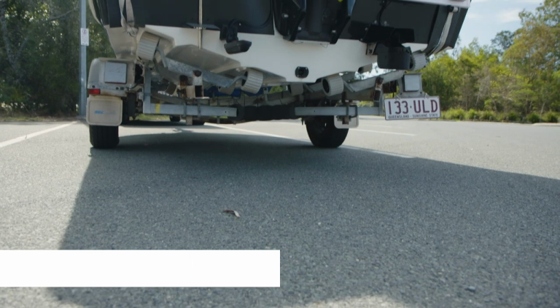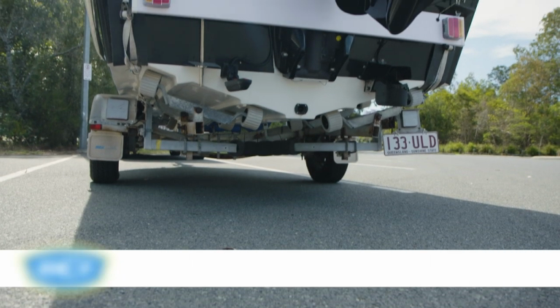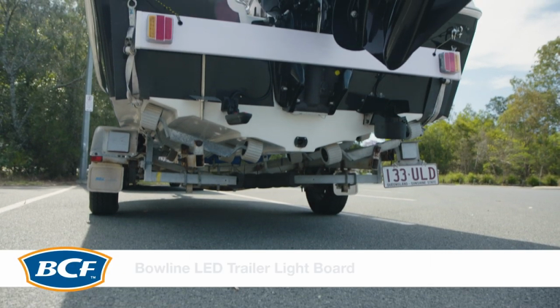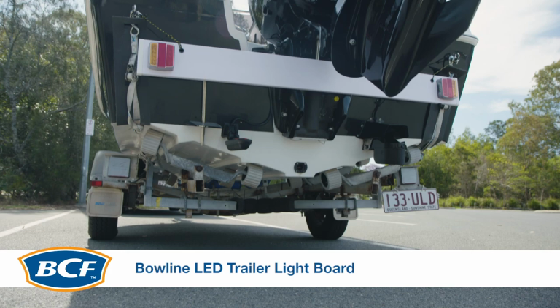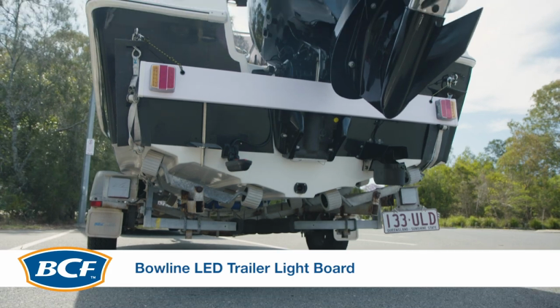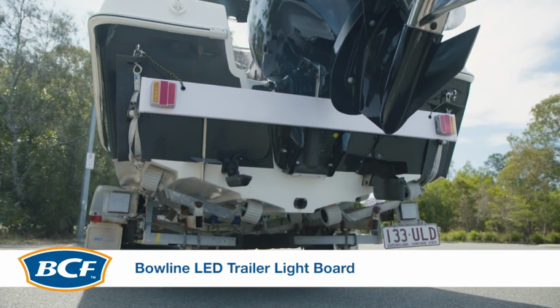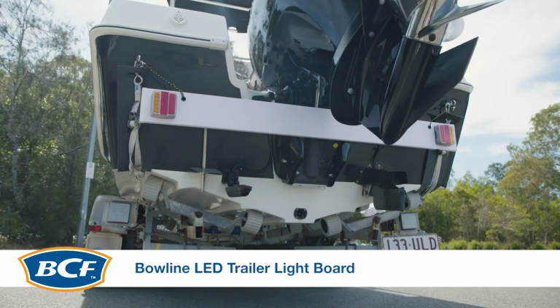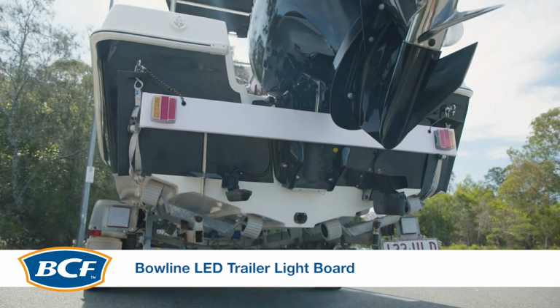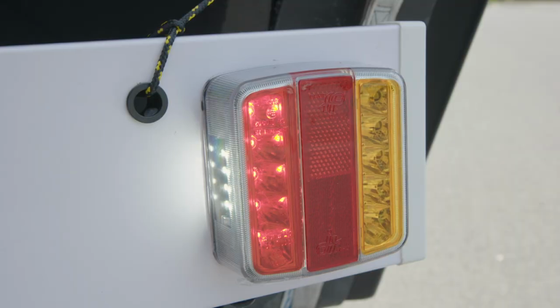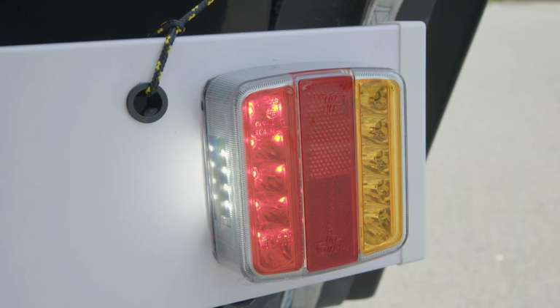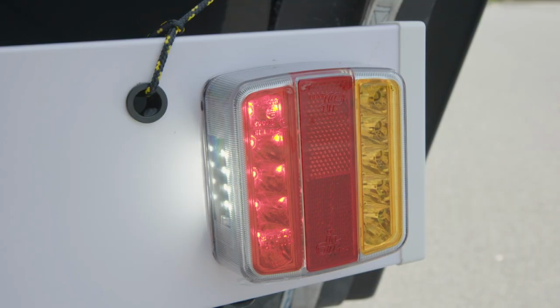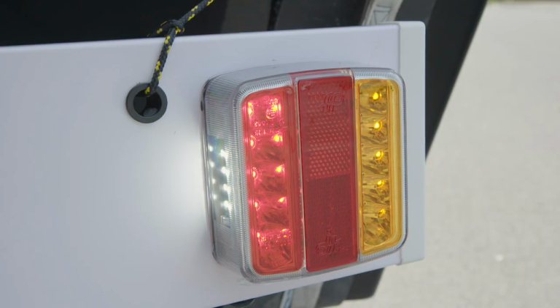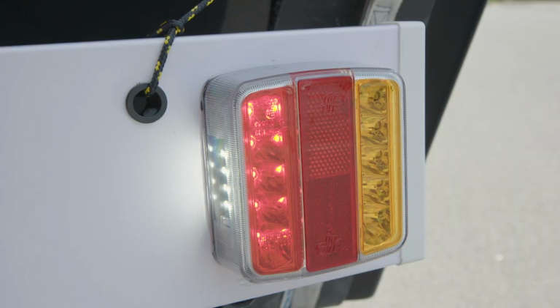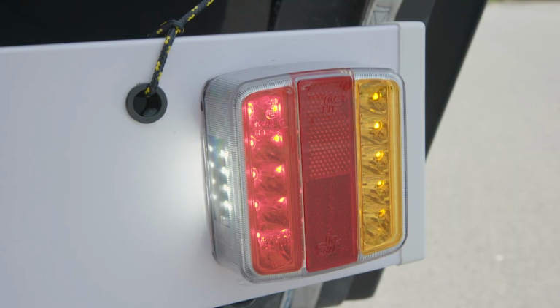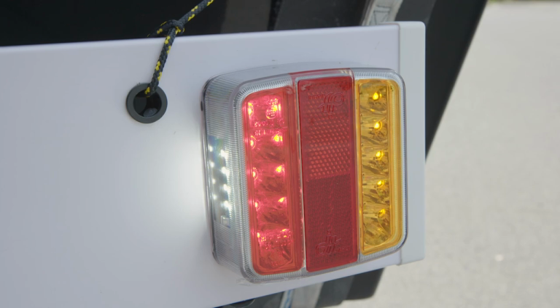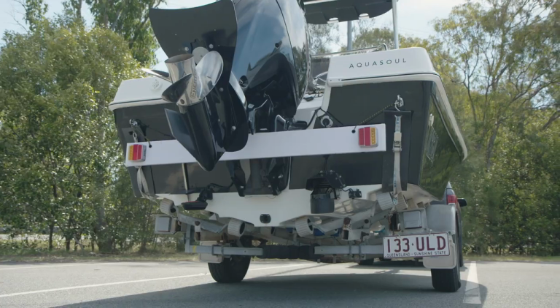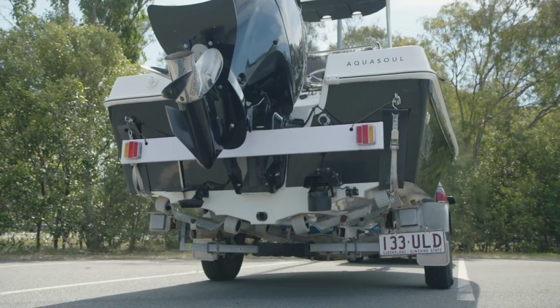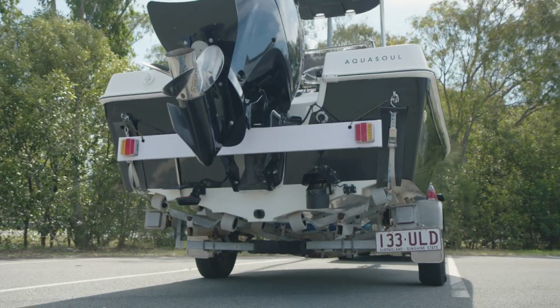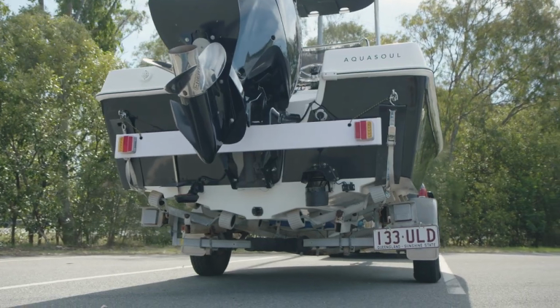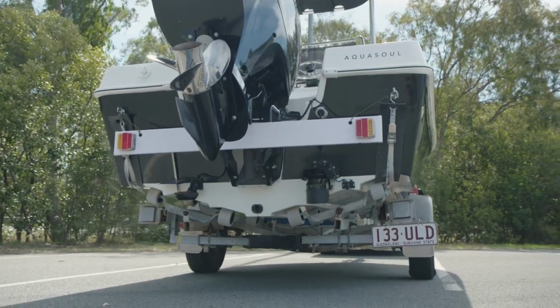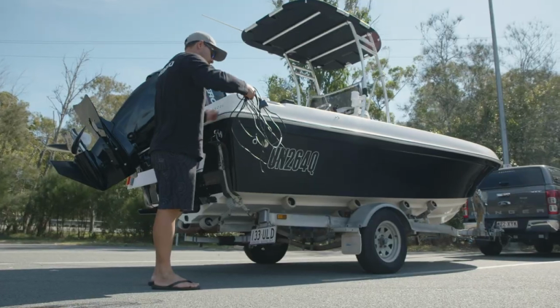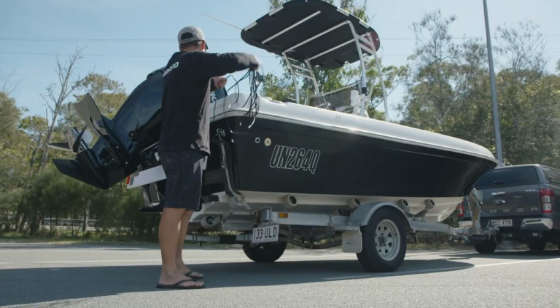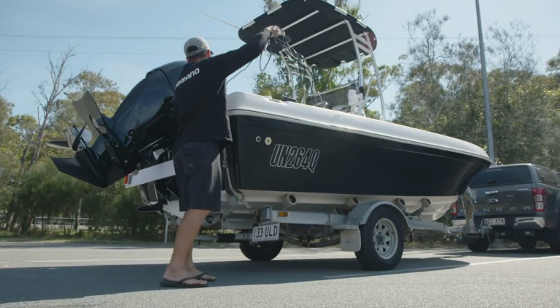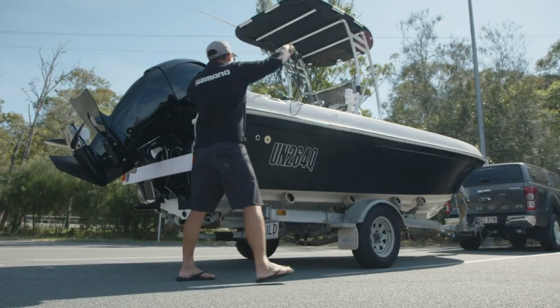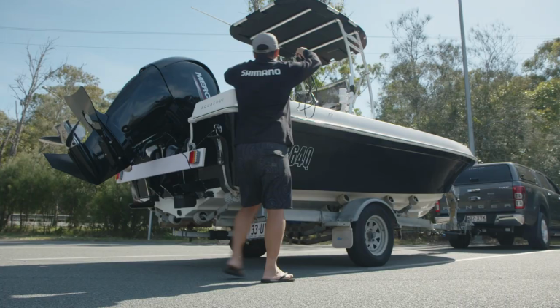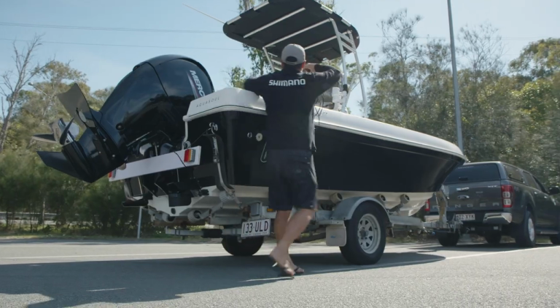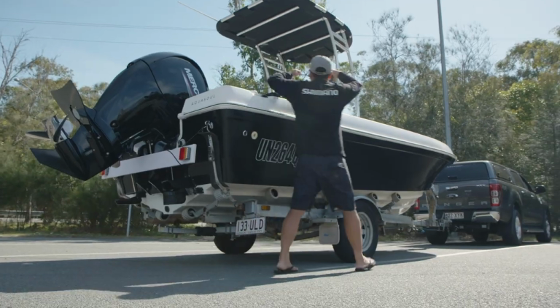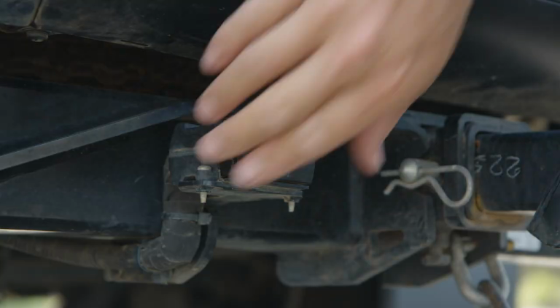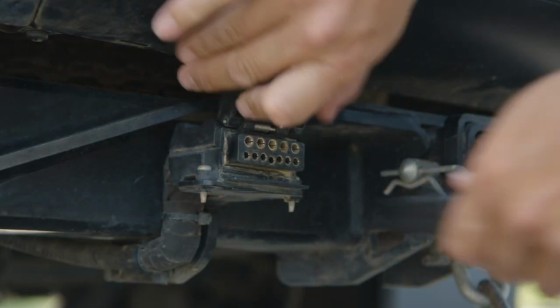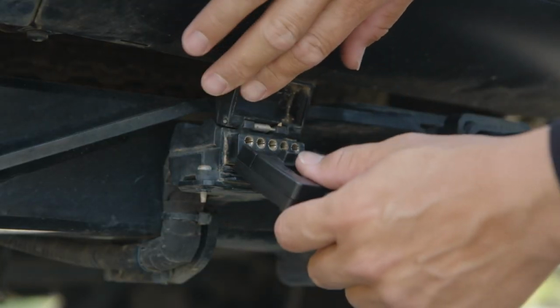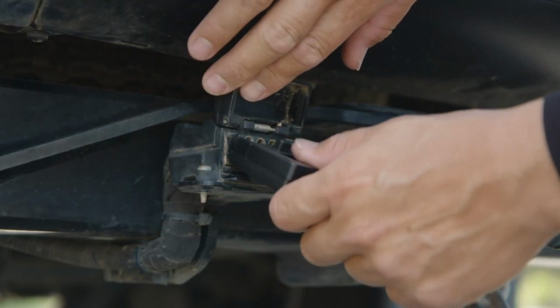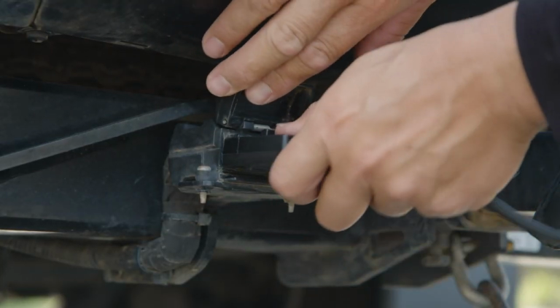Check out this handy Bowline LED trailer light board. Brake, tail and indicator lights are all mounted onto this 1.5 meter PVC board. This easy to use design is complete with an 8 meter cable and fitted with a flat 7 pin trailer plug.